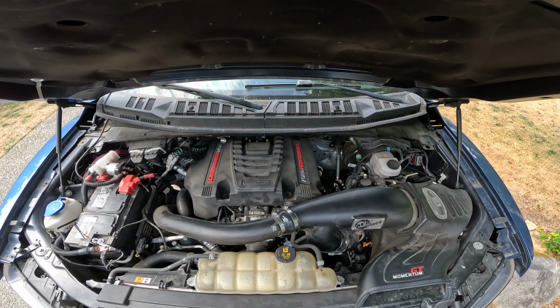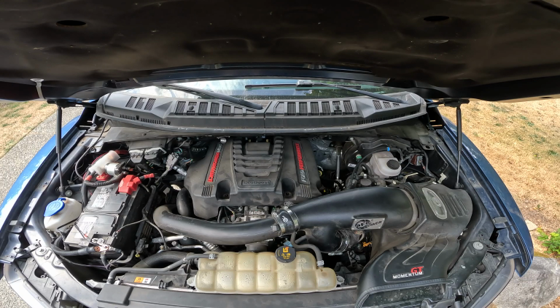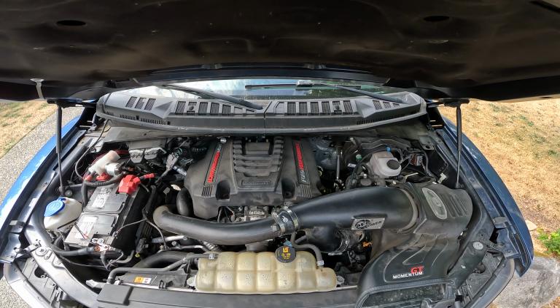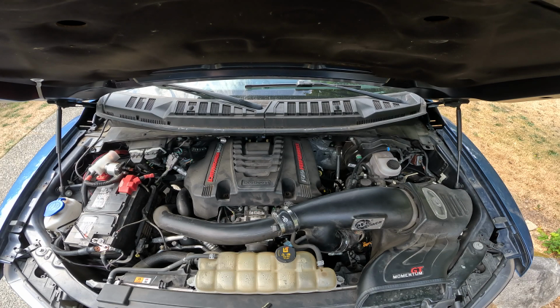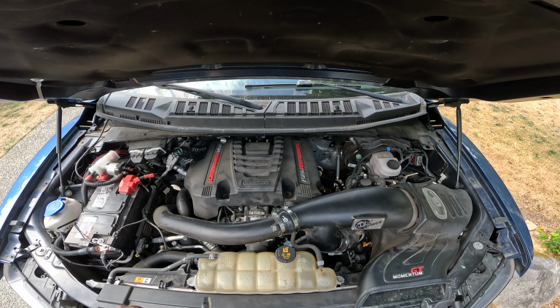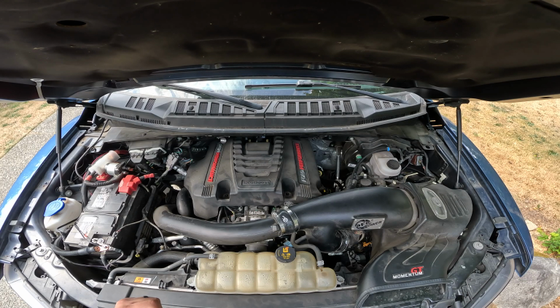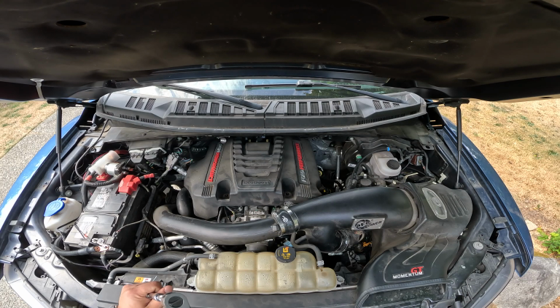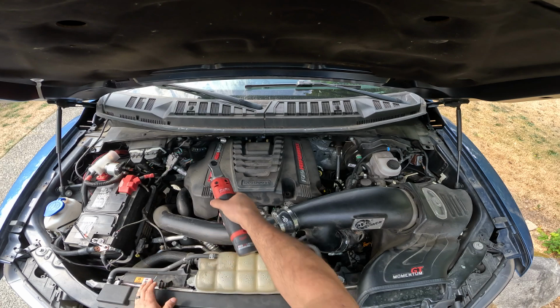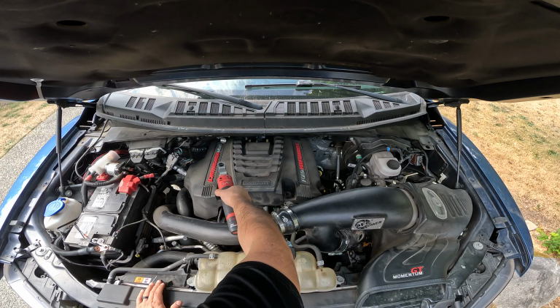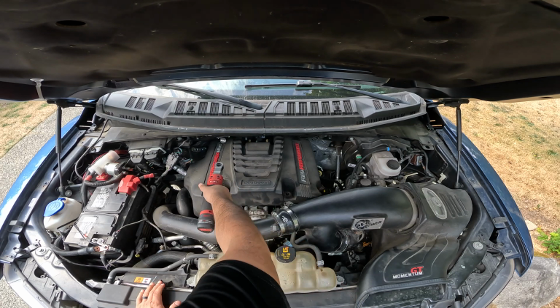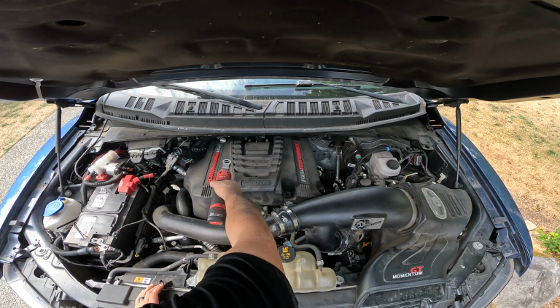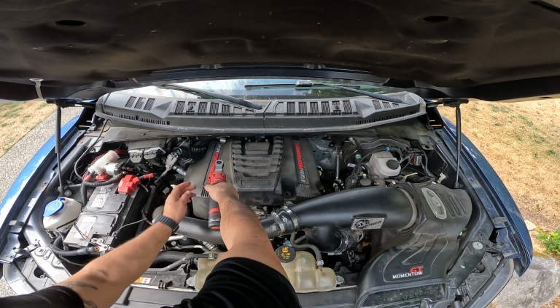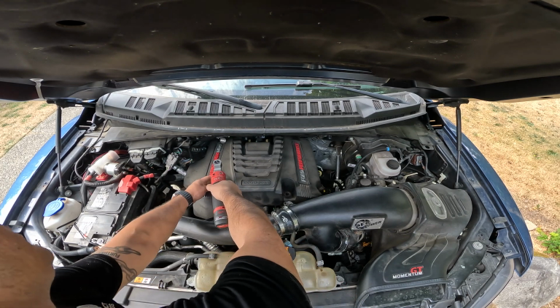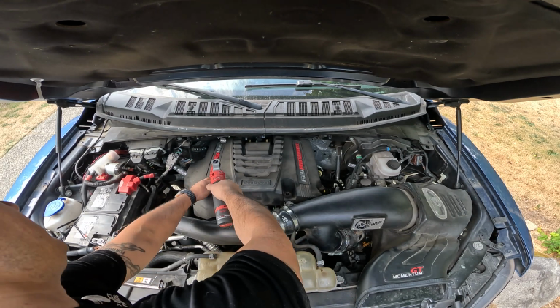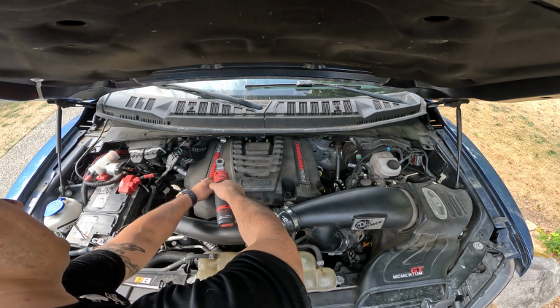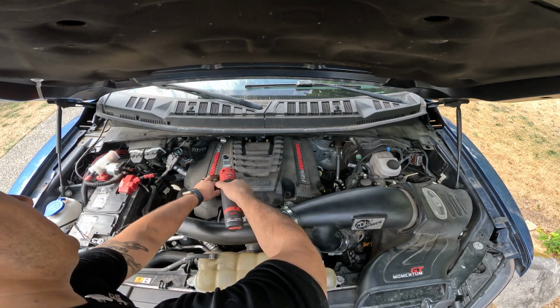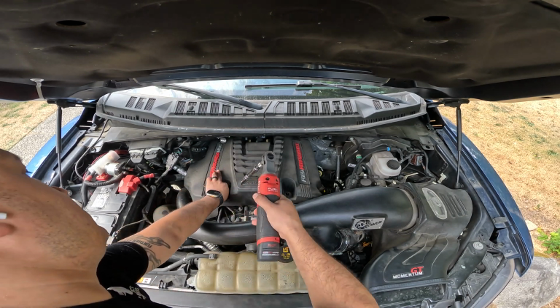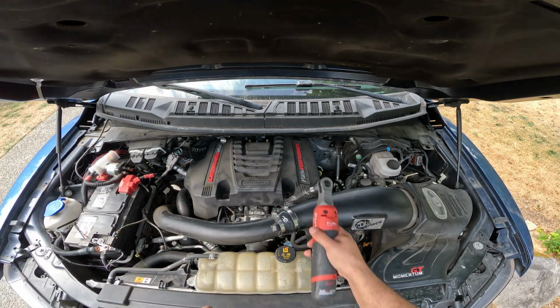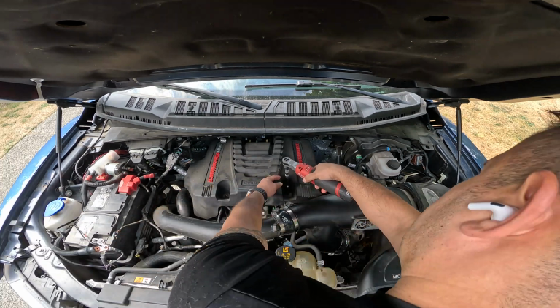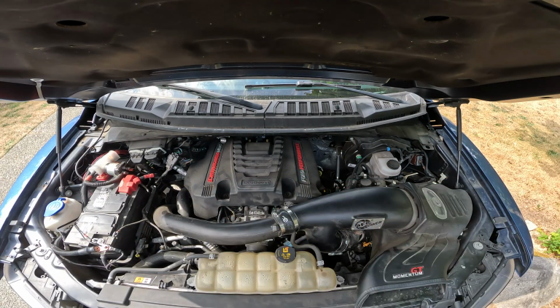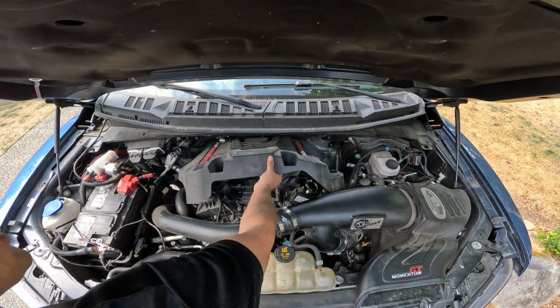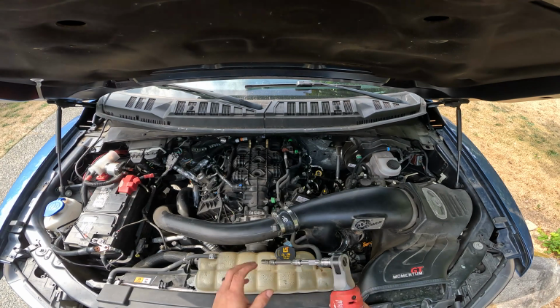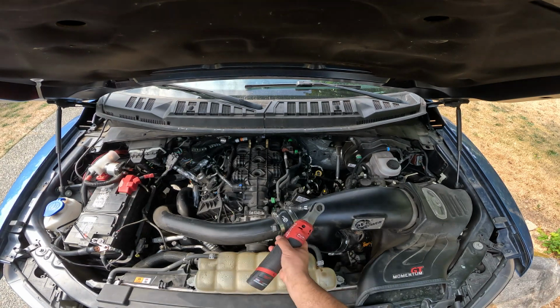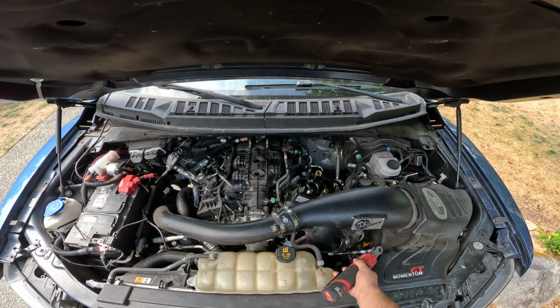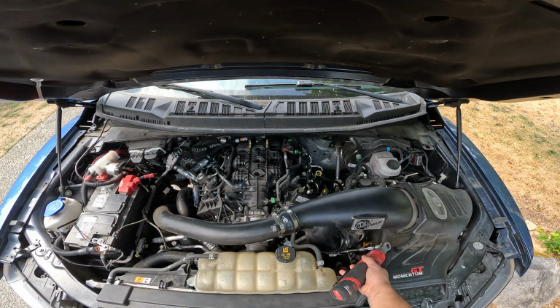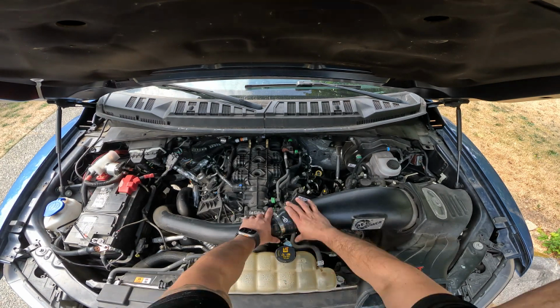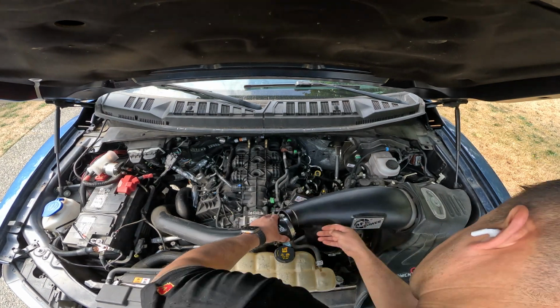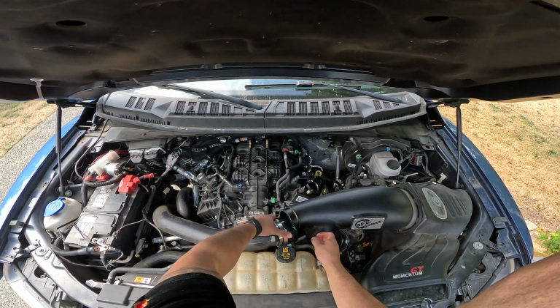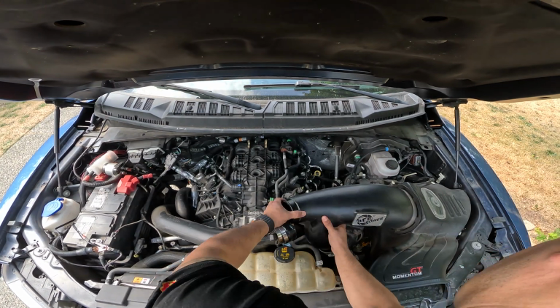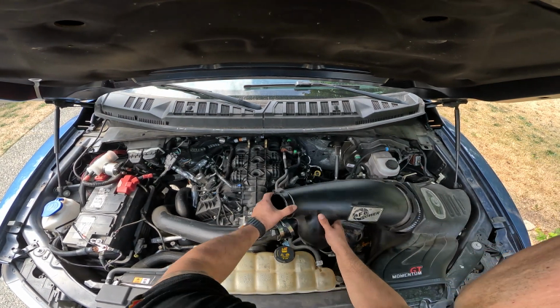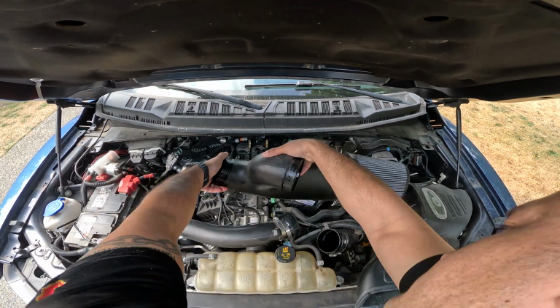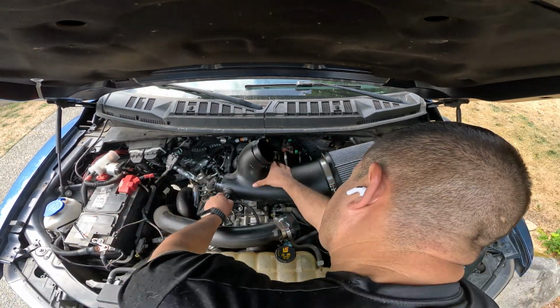IAG has a great install video so I'll try to be quick with the install portion, commenting on the hard parts and what wasn't included in the instructions. Use a 10 millimeter socket to remove the engine cover, and an 8 millimeter socket to remove the intake clamps before disconnecting the sensor and pulling the intake off.